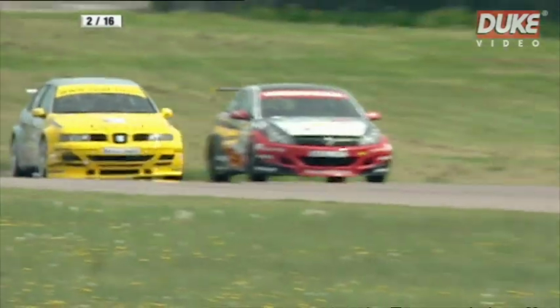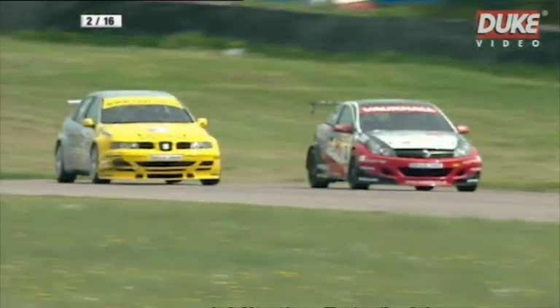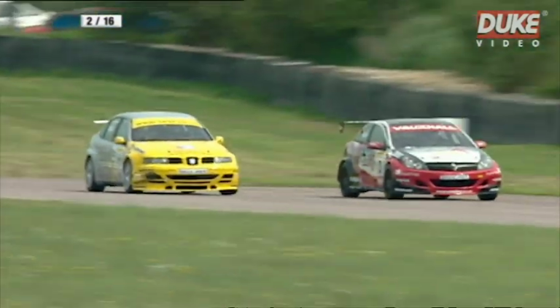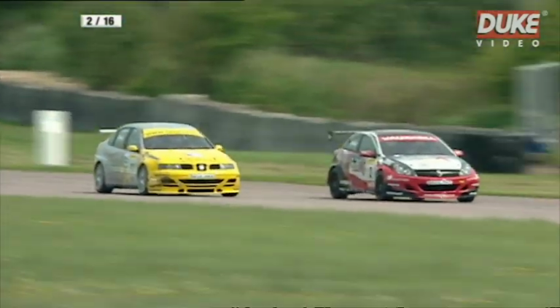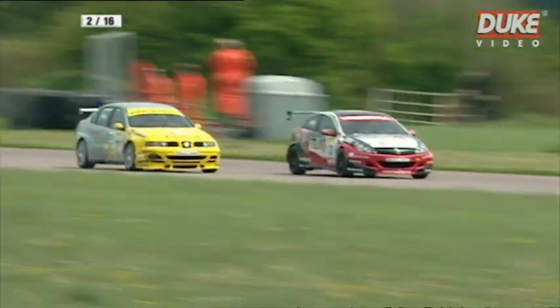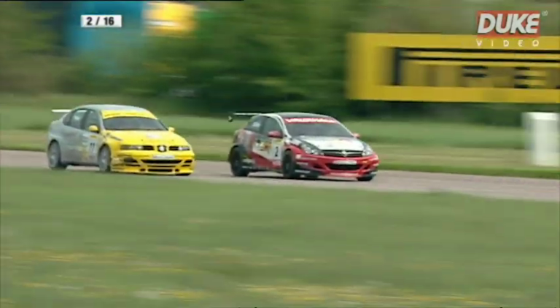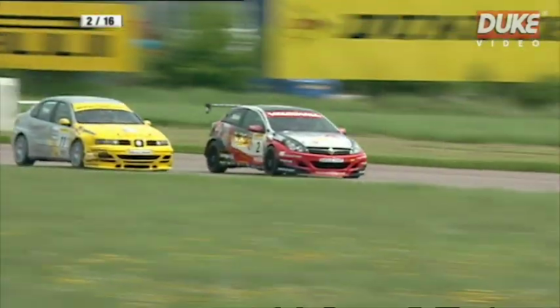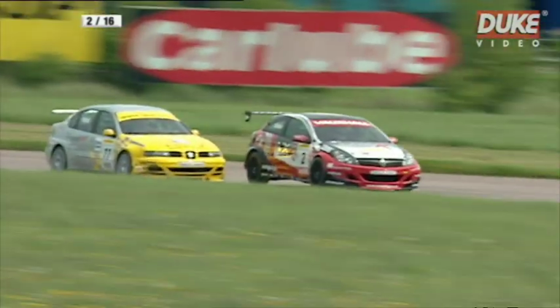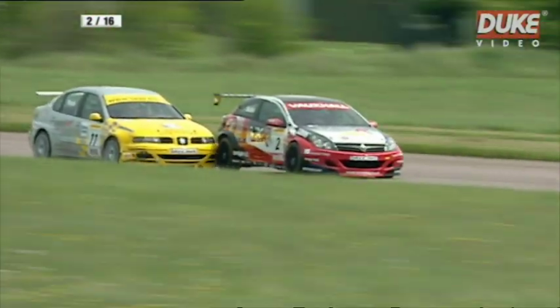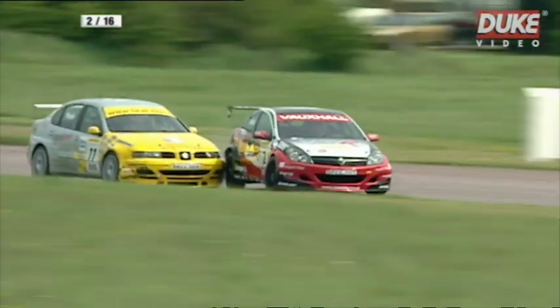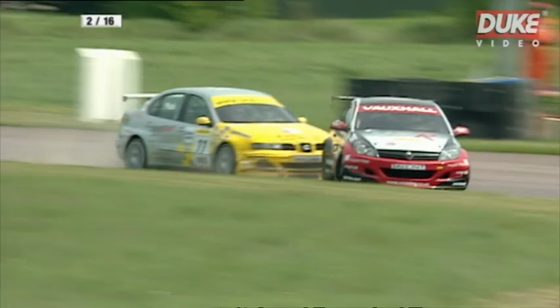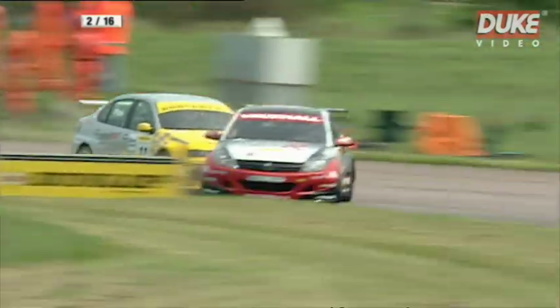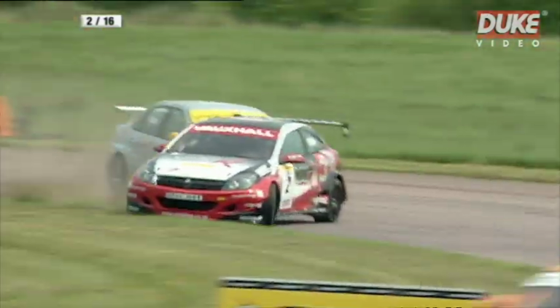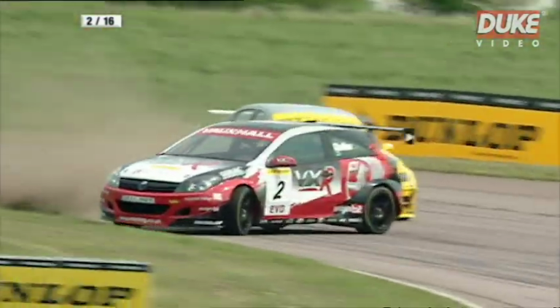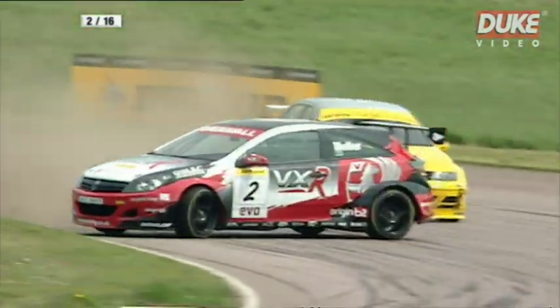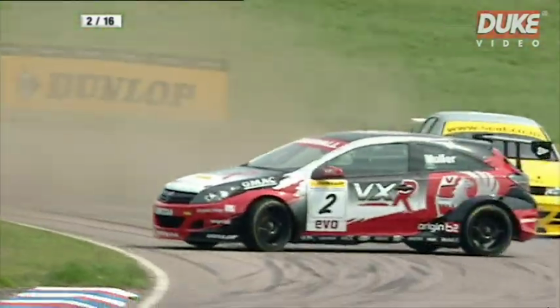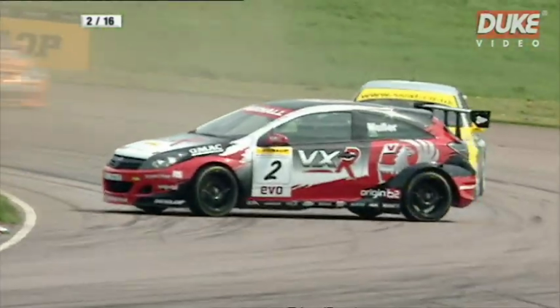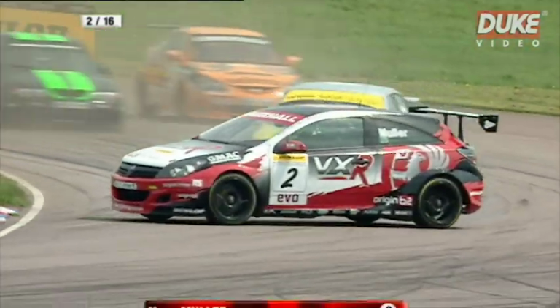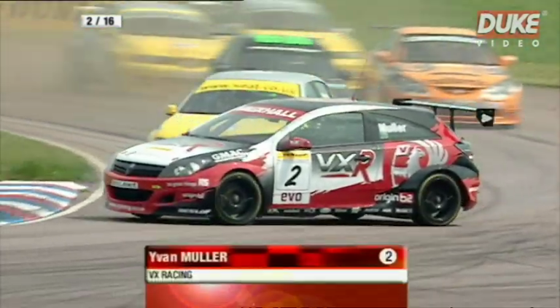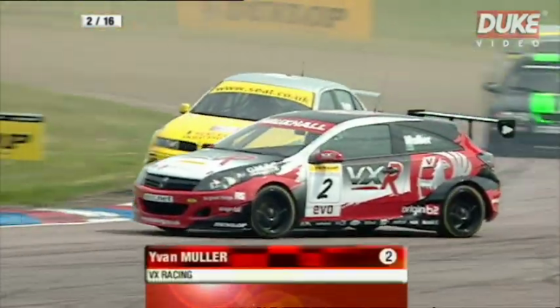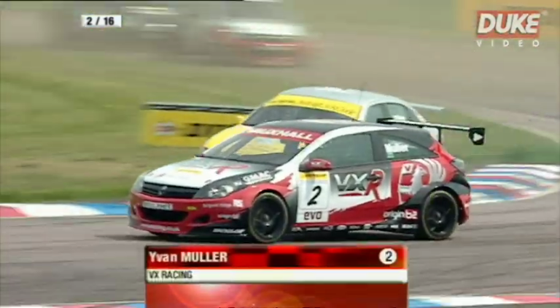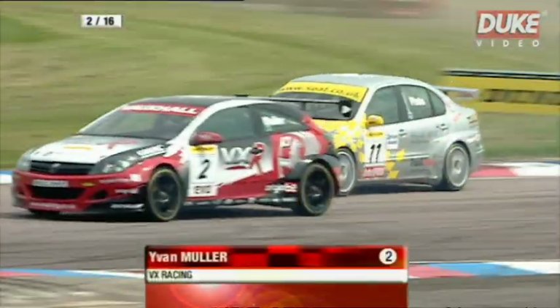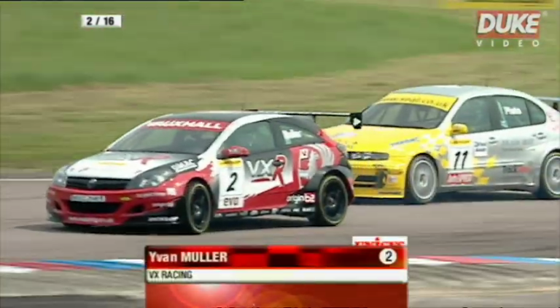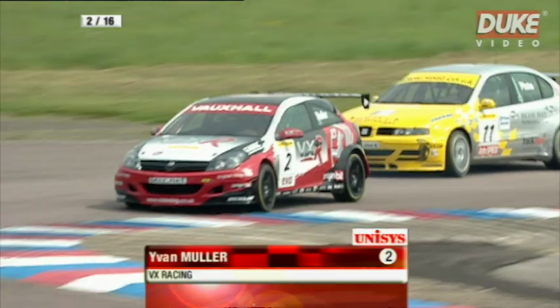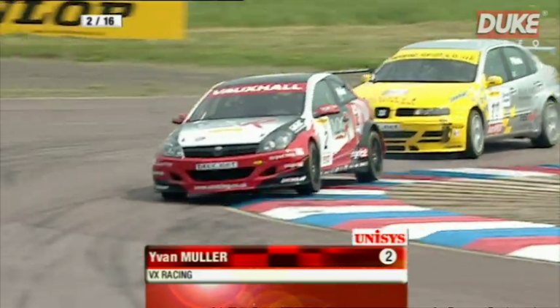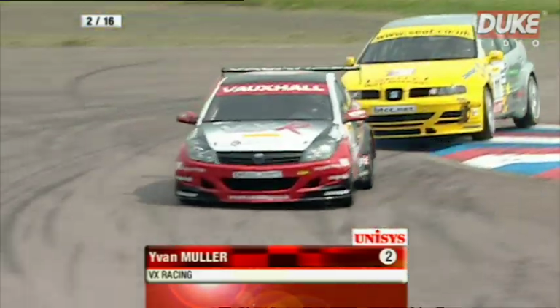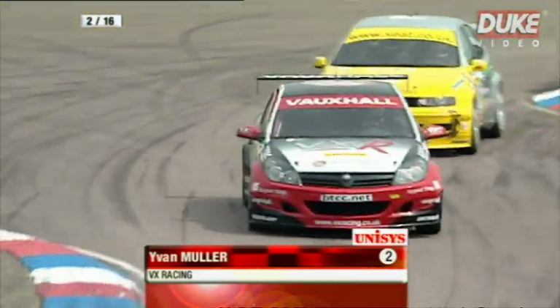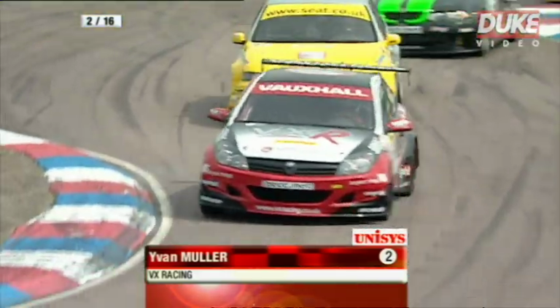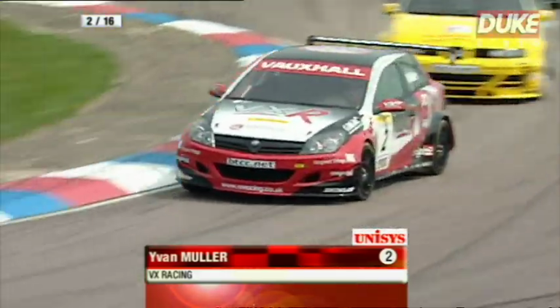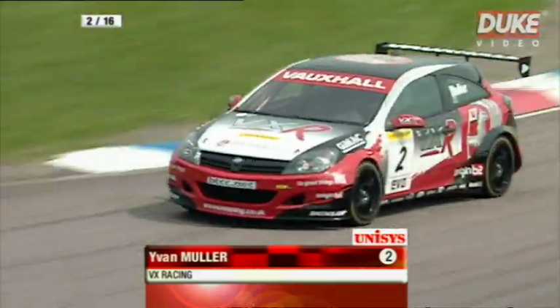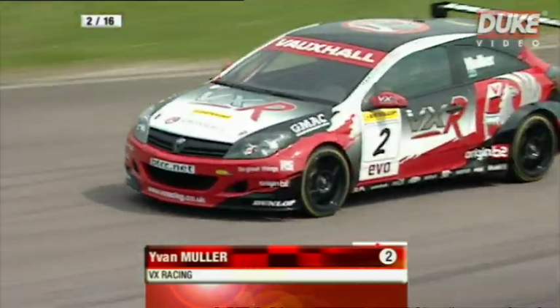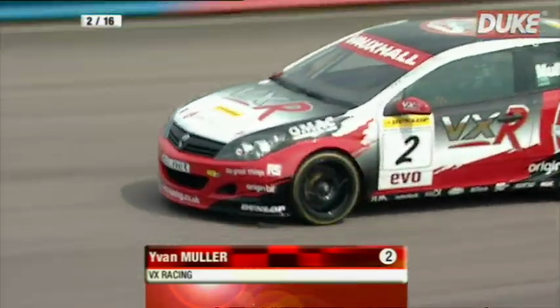Jason Plato now looking for the inside line into the chicane — oh, he hits Muller! He's turned him sideways. Muller's still got his foot in, oh, wonderful control from Yvan Muller.